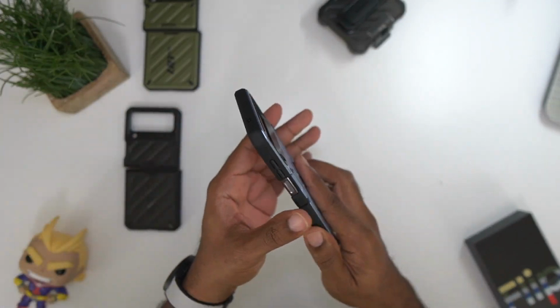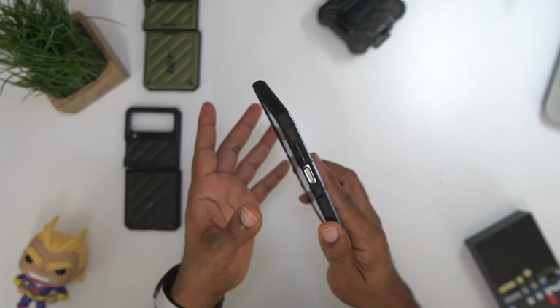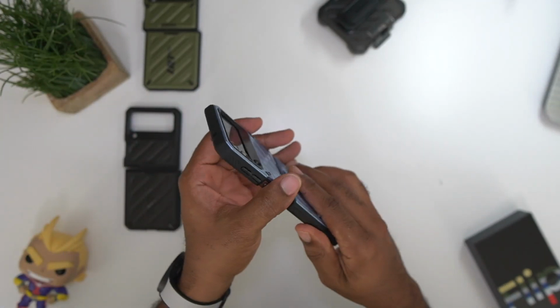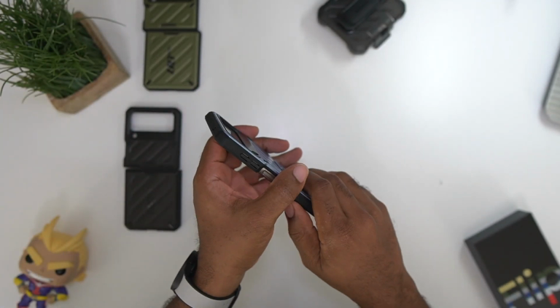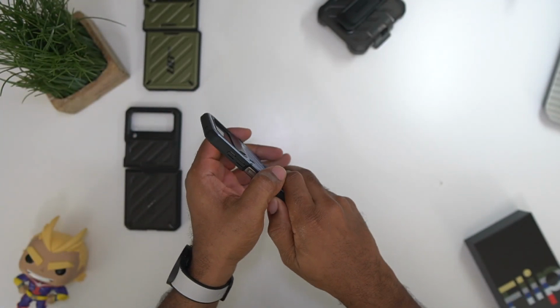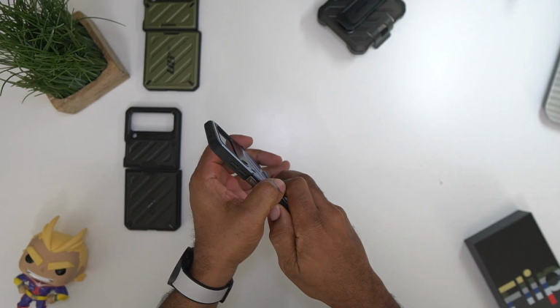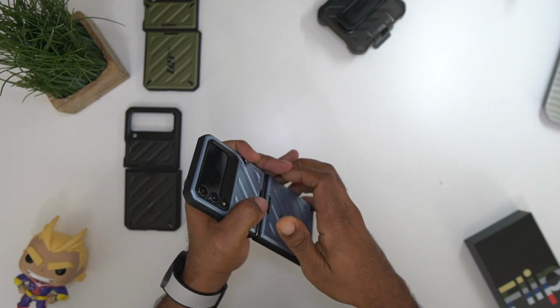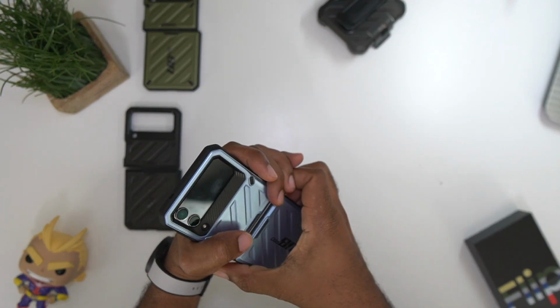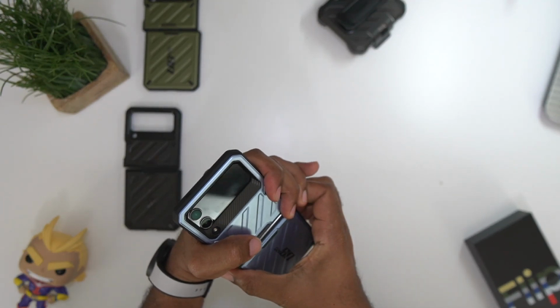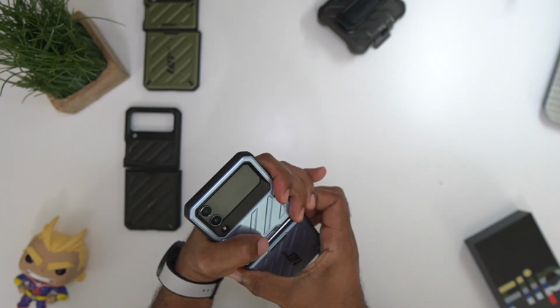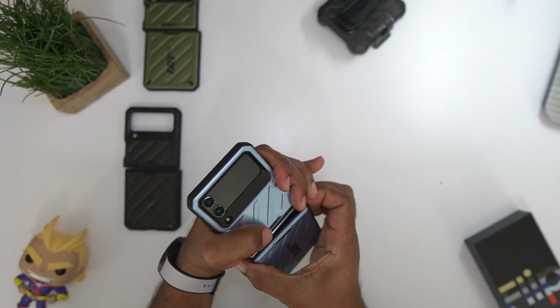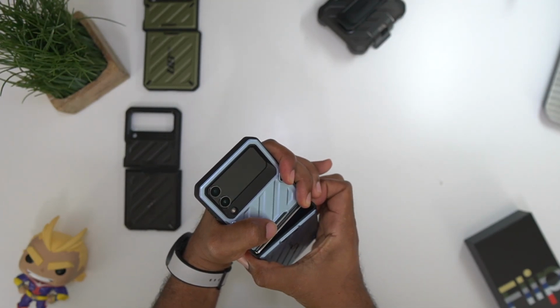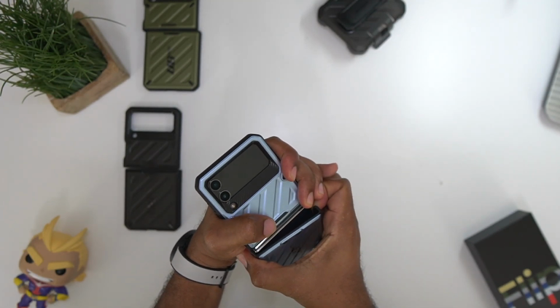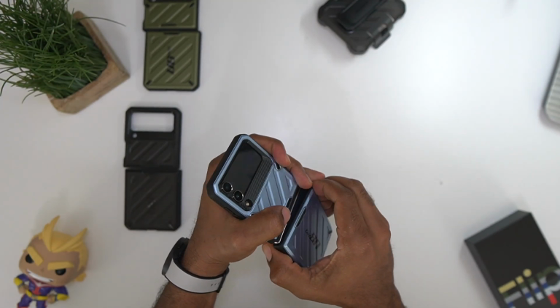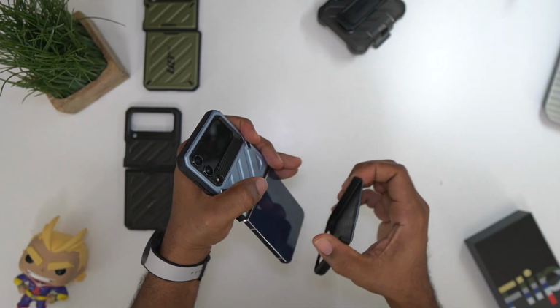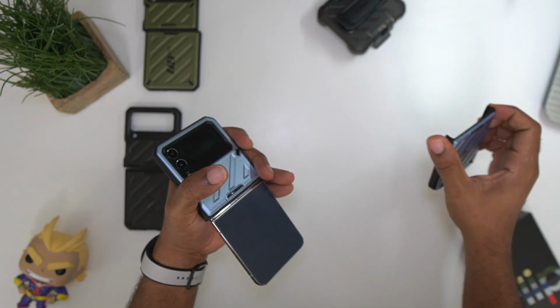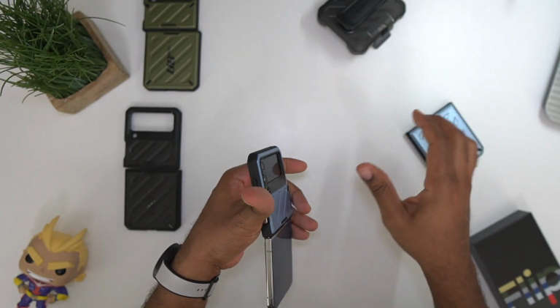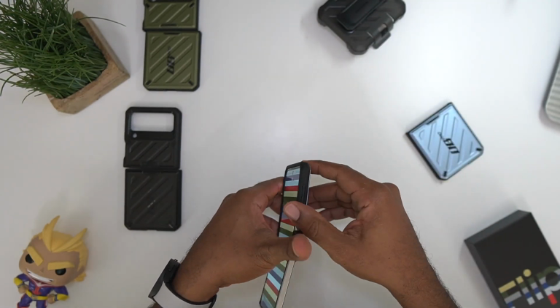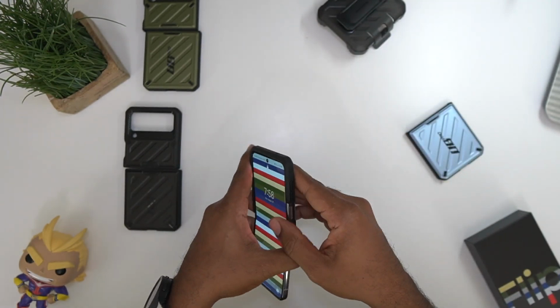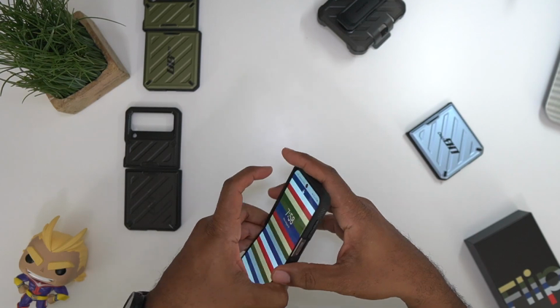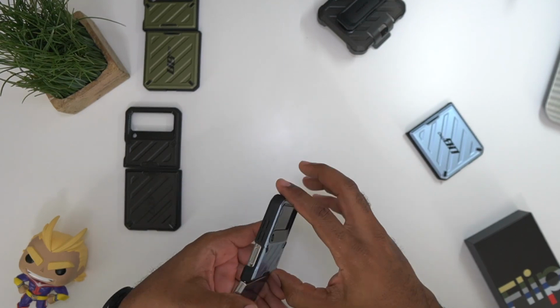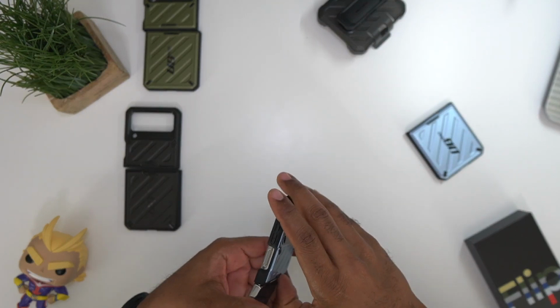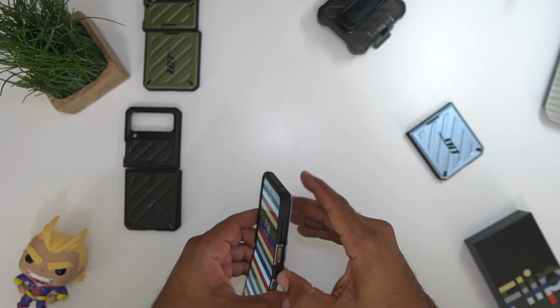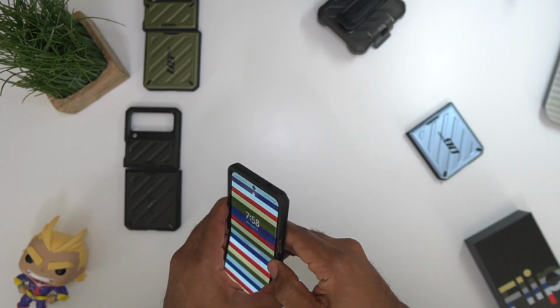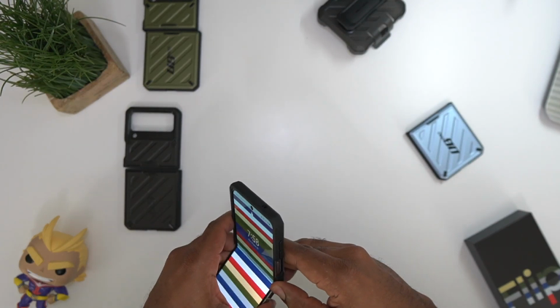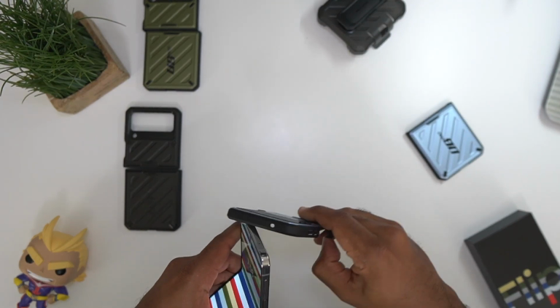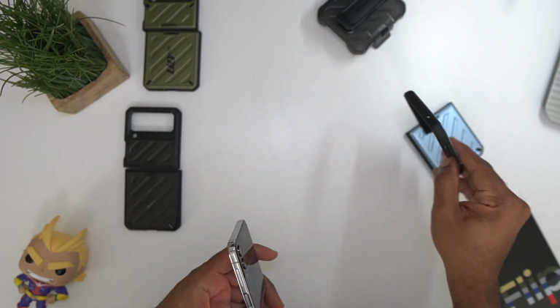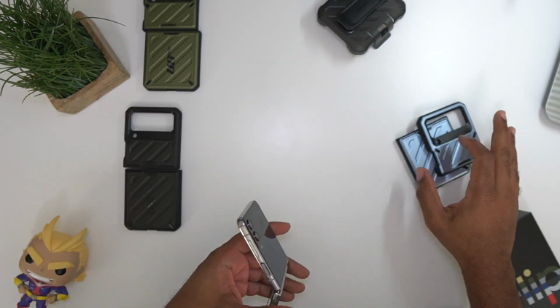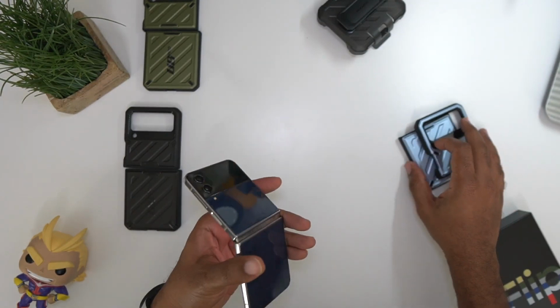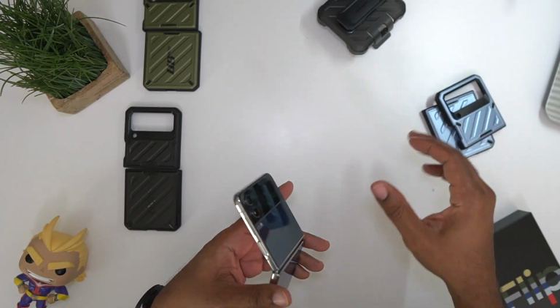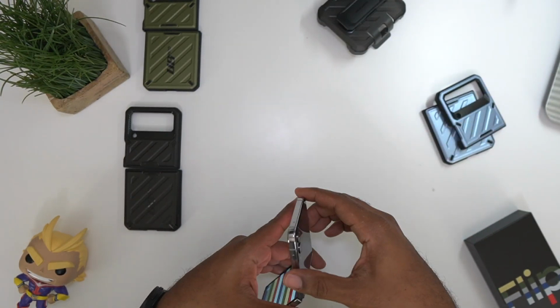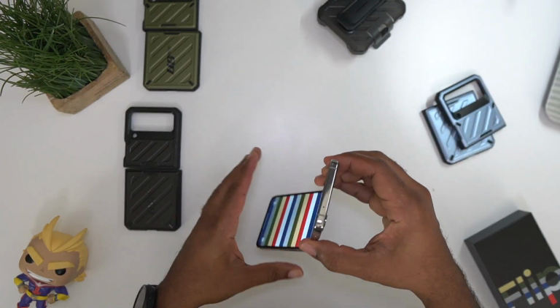Now we'll go ahead and take this thing off. You can pop it off or you can slide it off — whichever one fits you. I prefer to just pop it off because it's a lot easier to pop off.